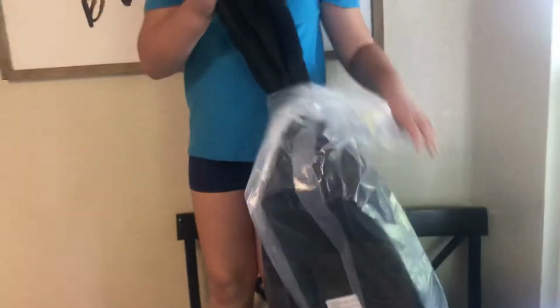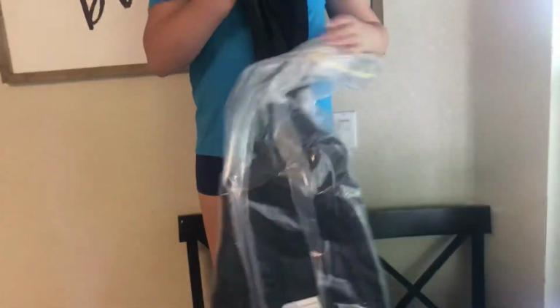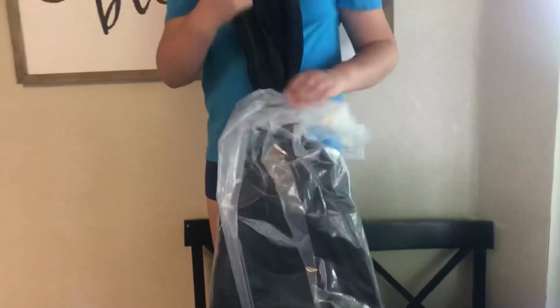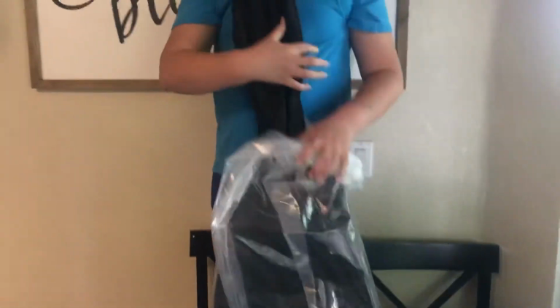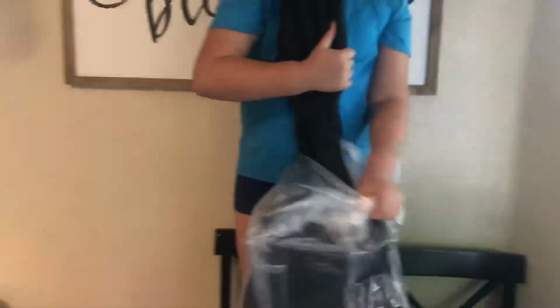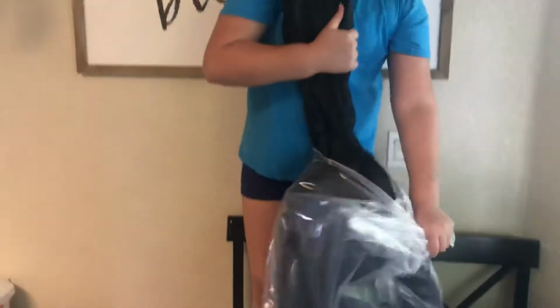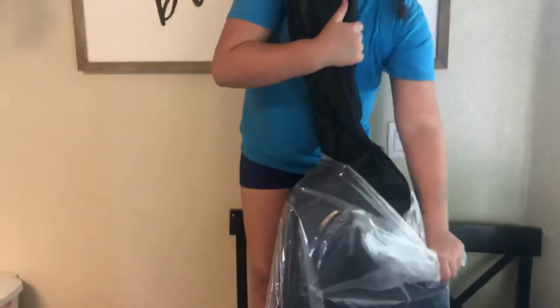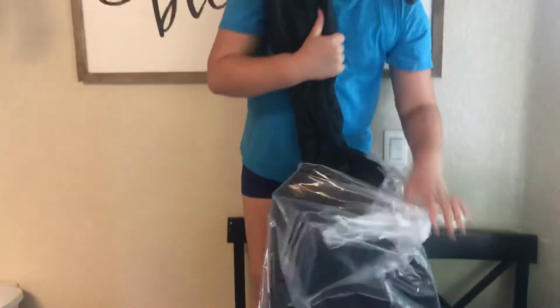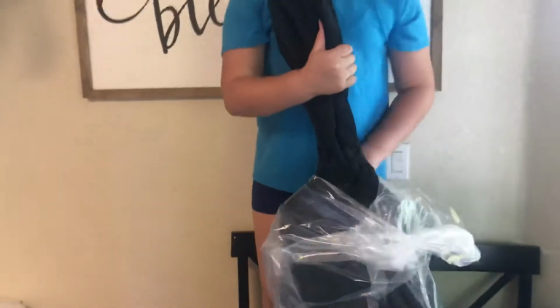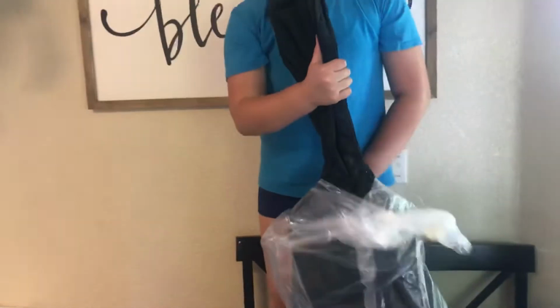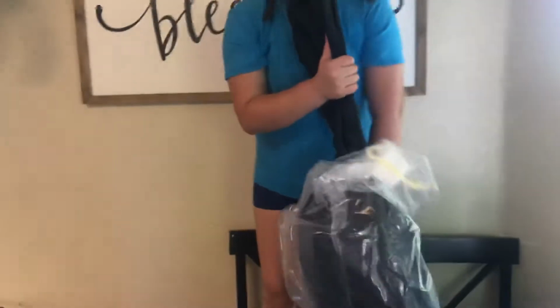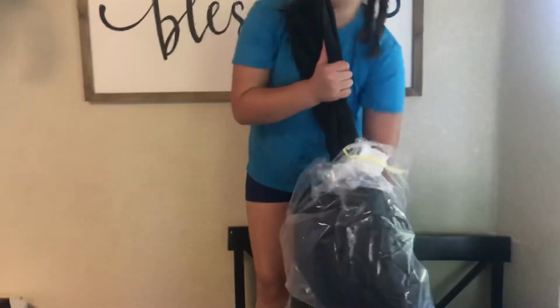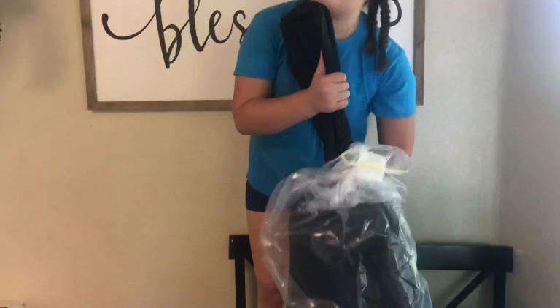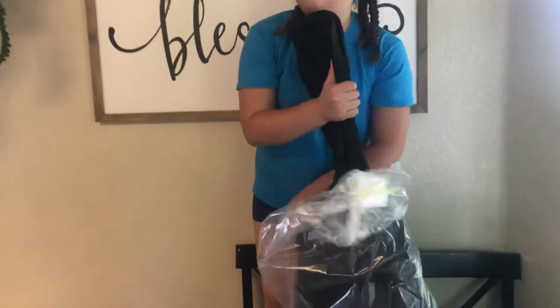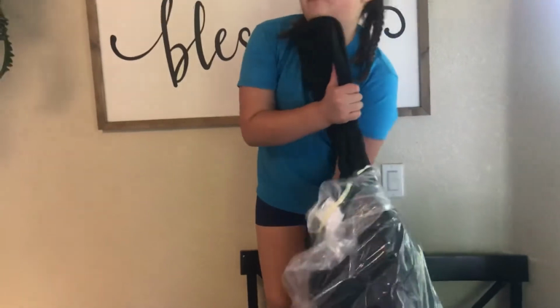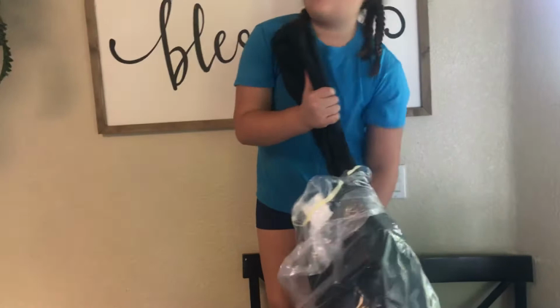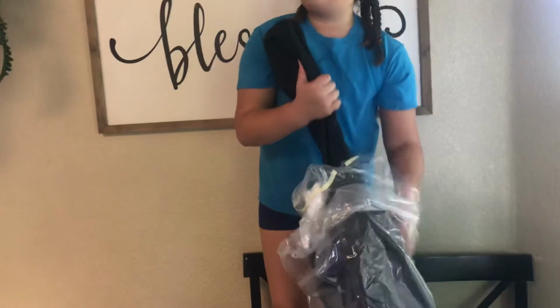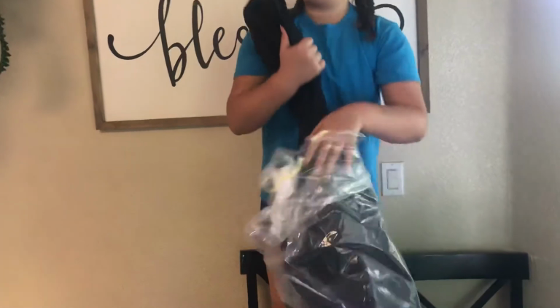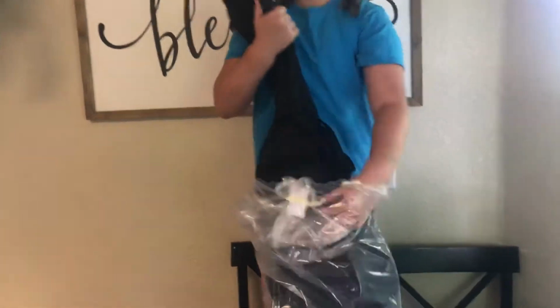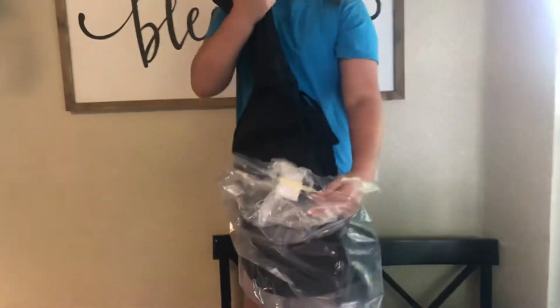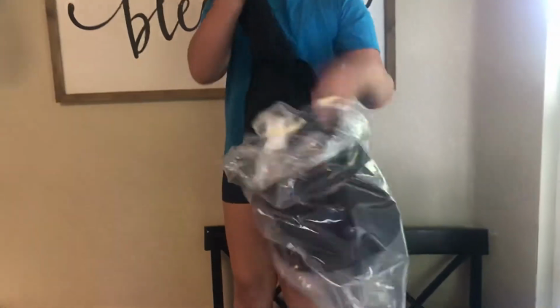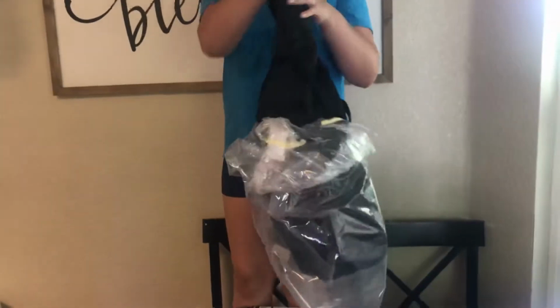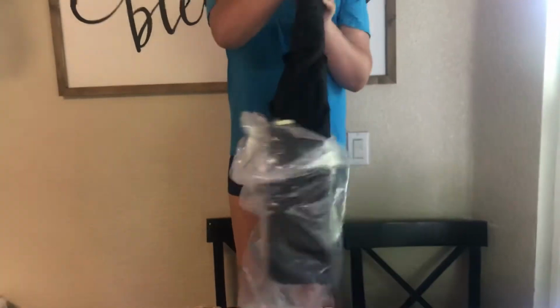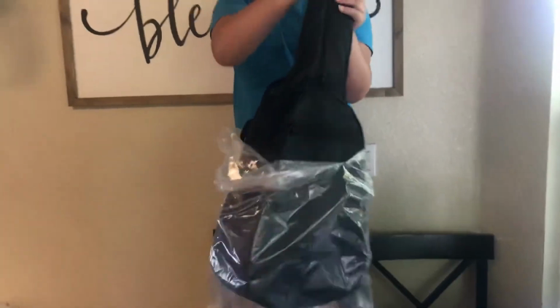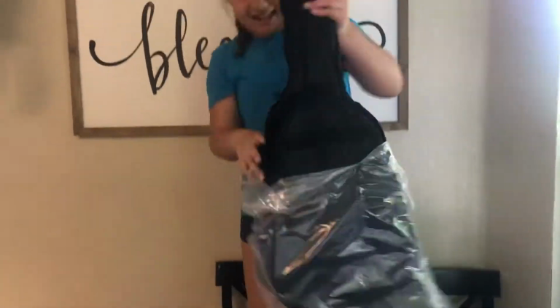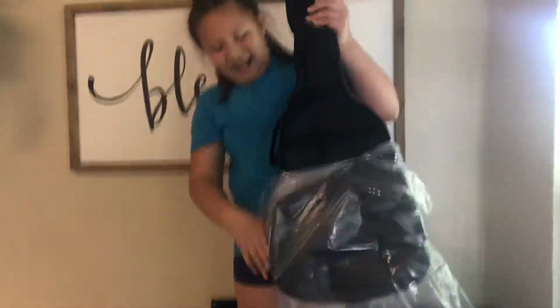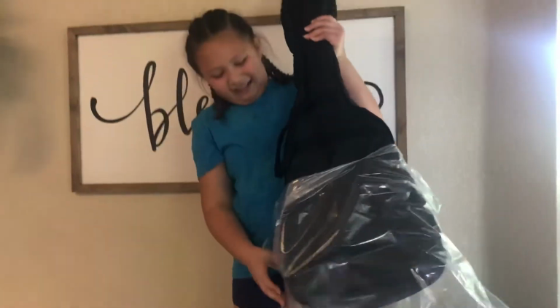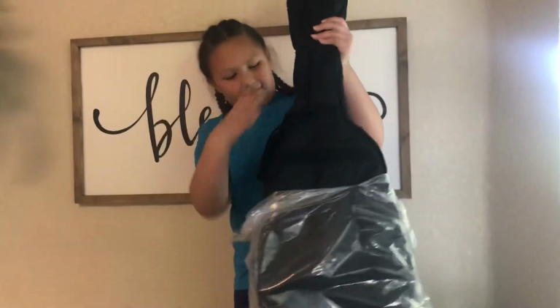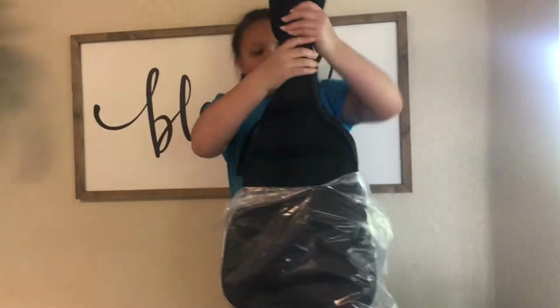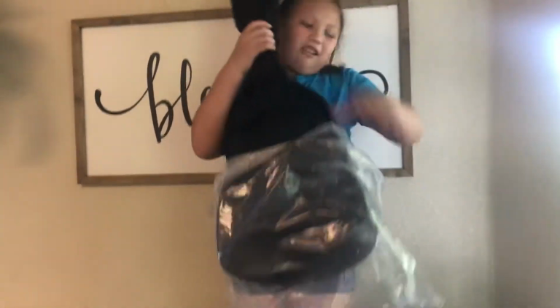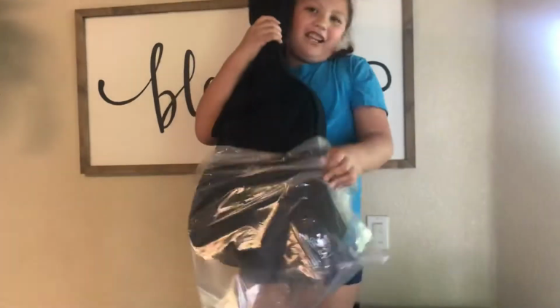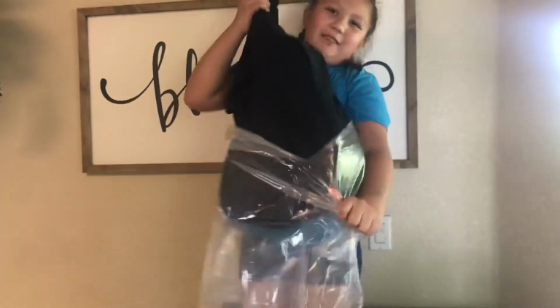Do you know how much this guitar is? No — $179? $179, on Amazon.